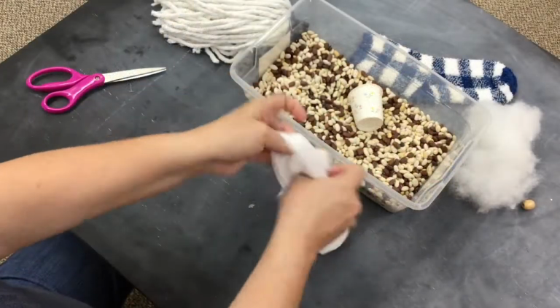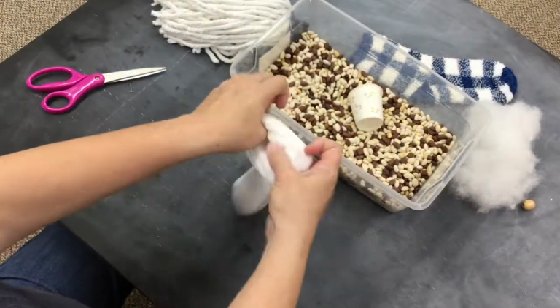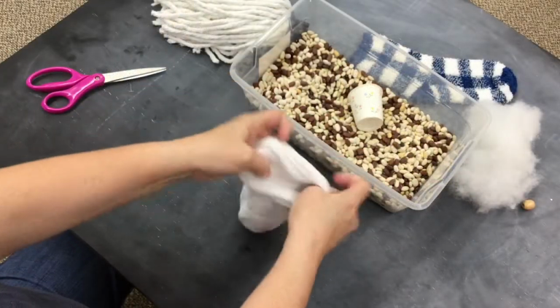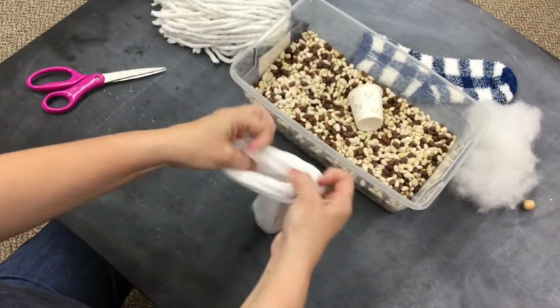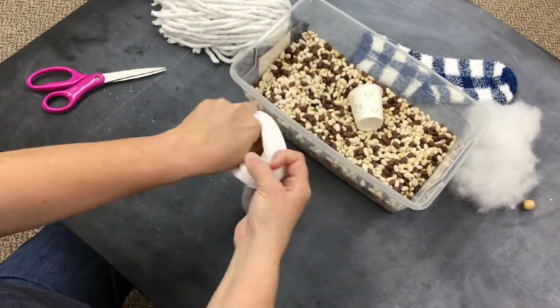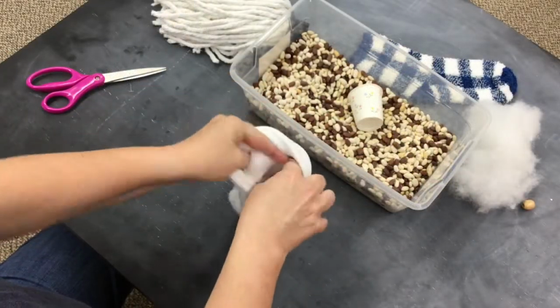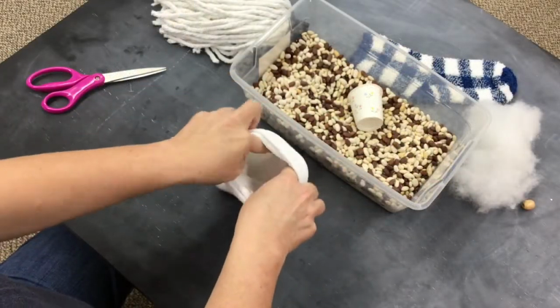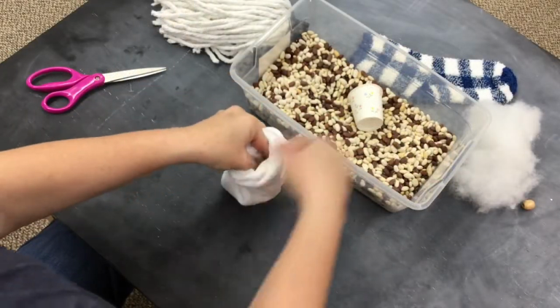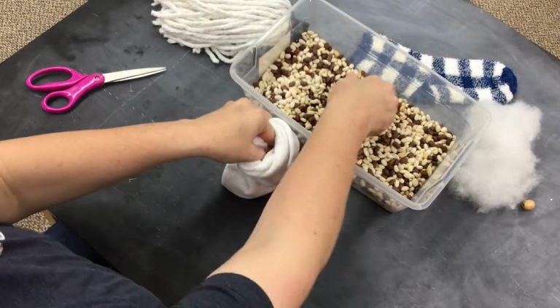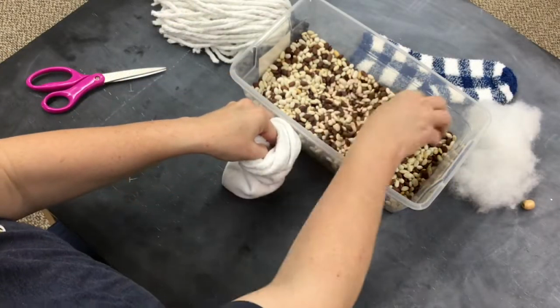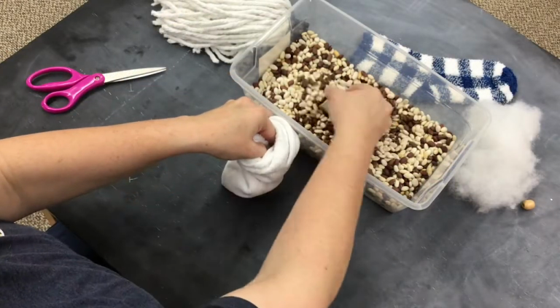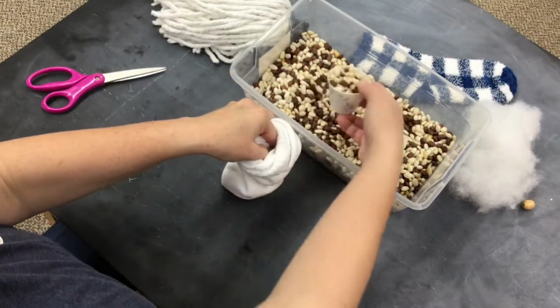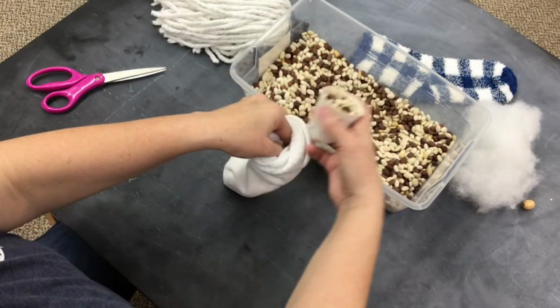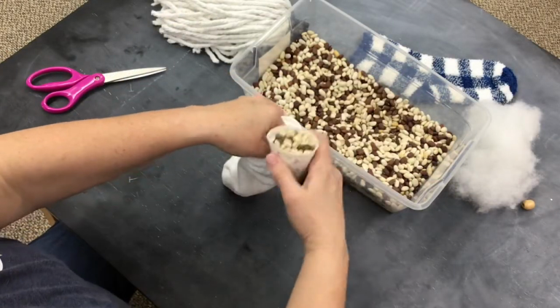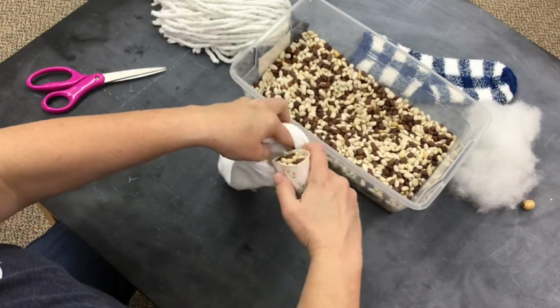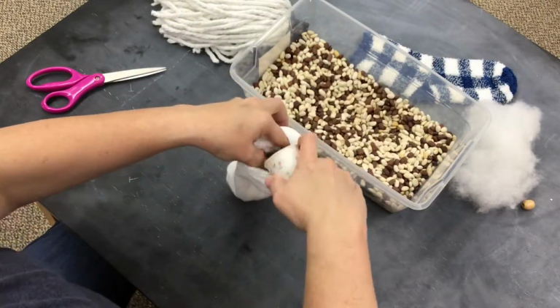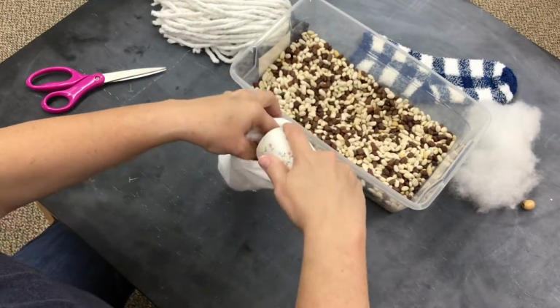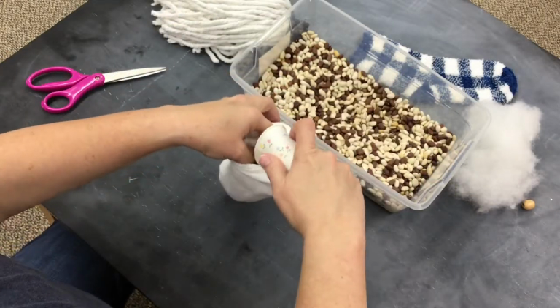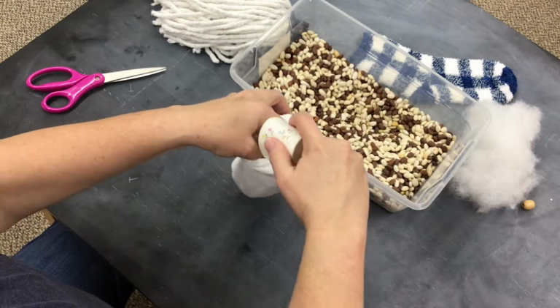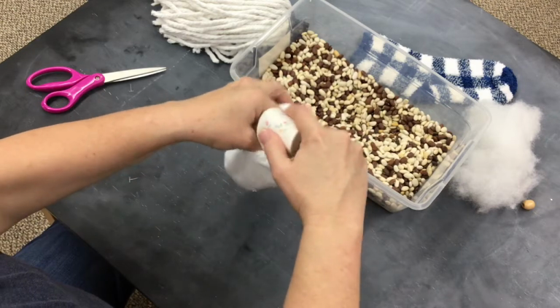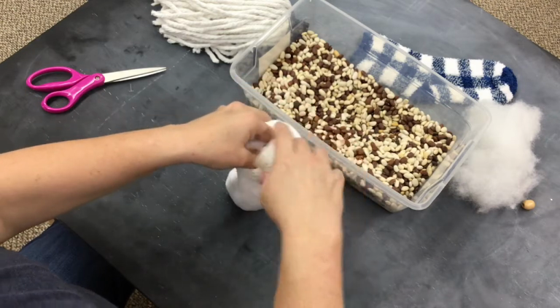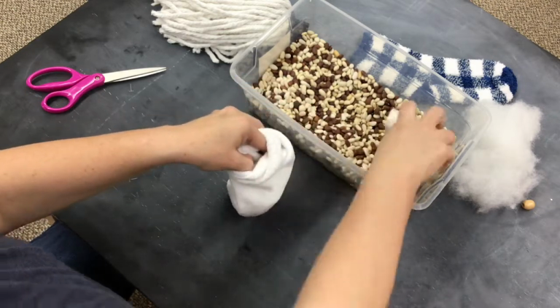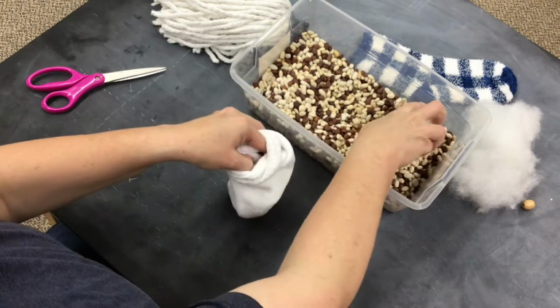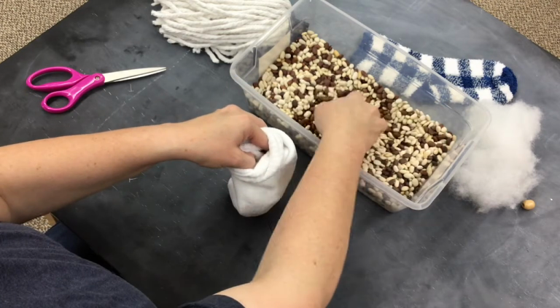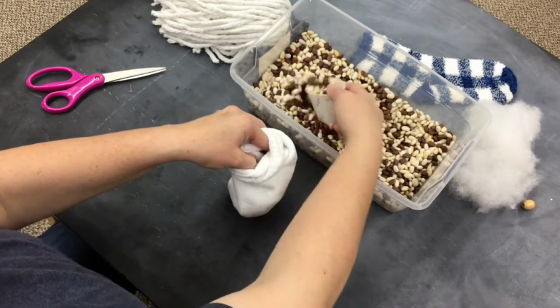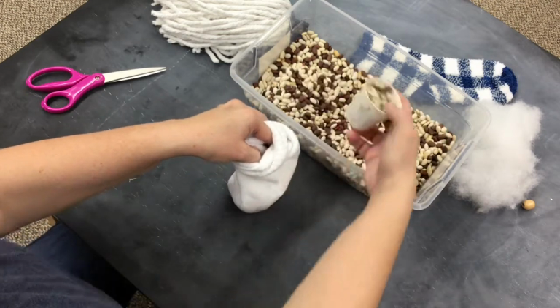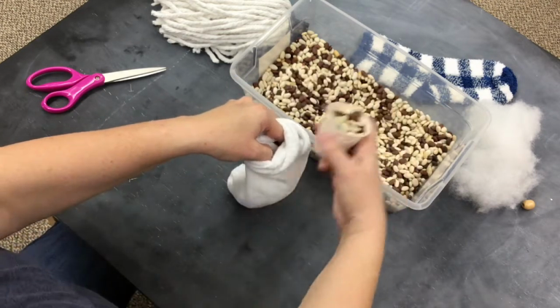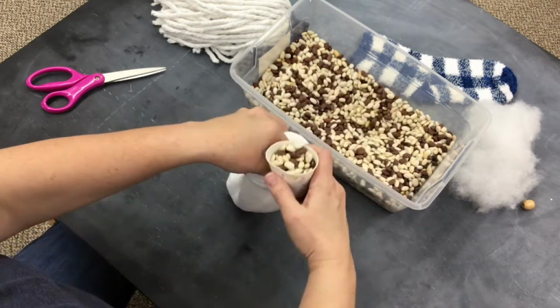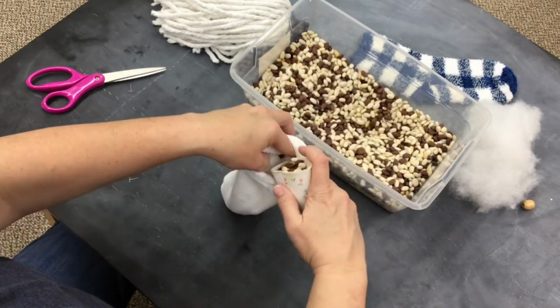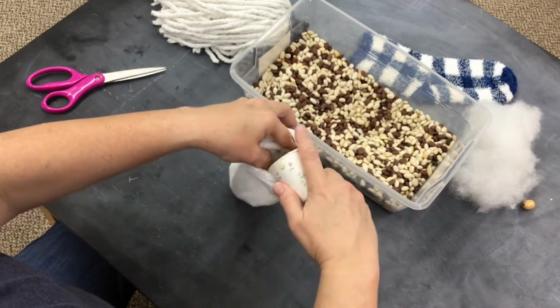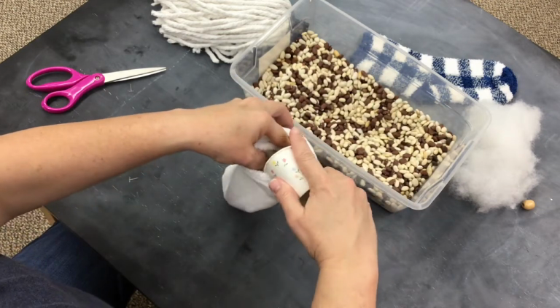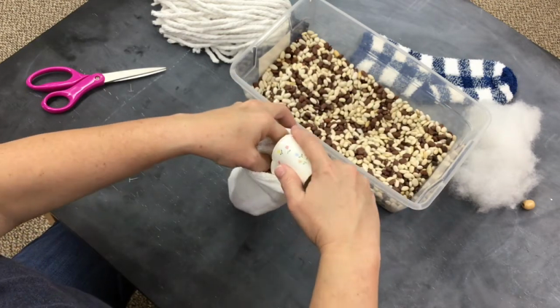You're going to take your plain sock and fill the bottom of it with beans. This will just give it some weight so it'll stand out better.